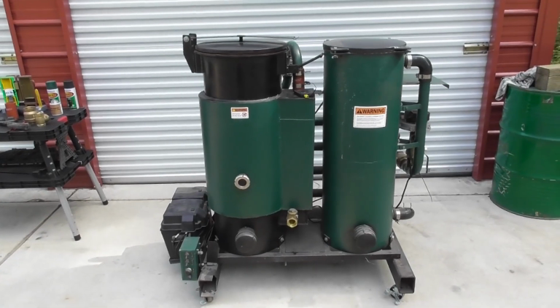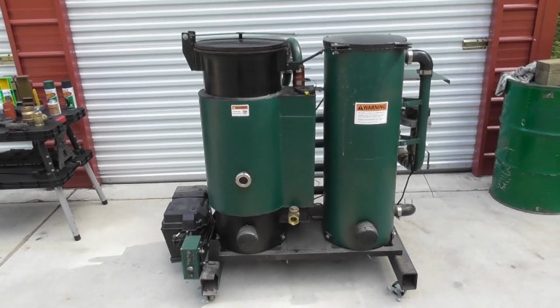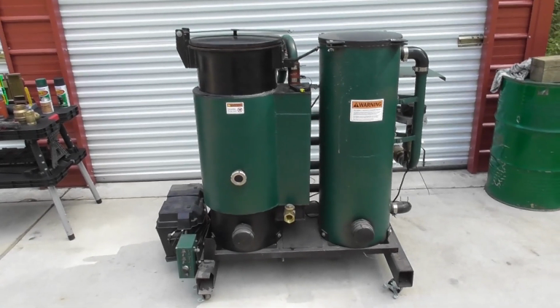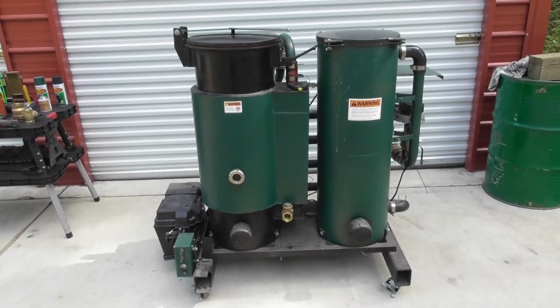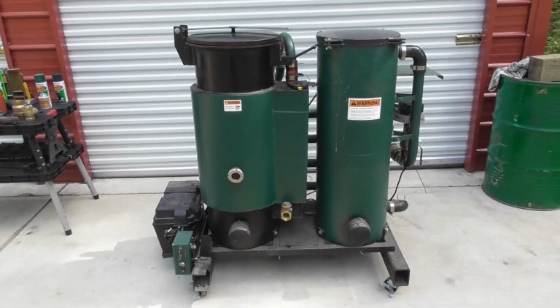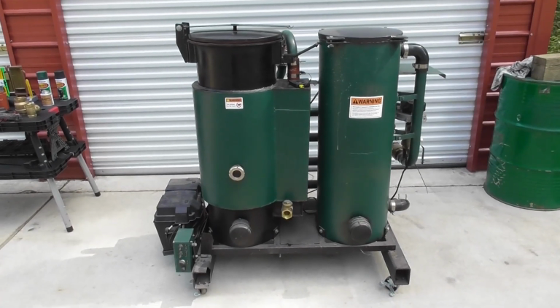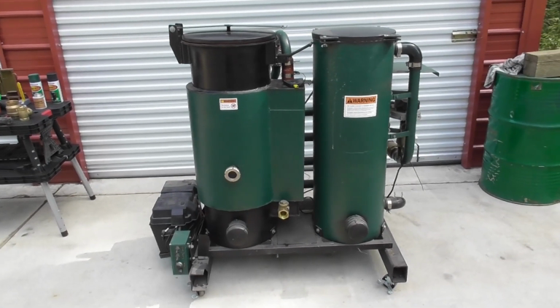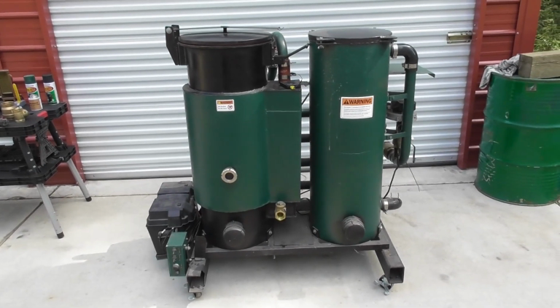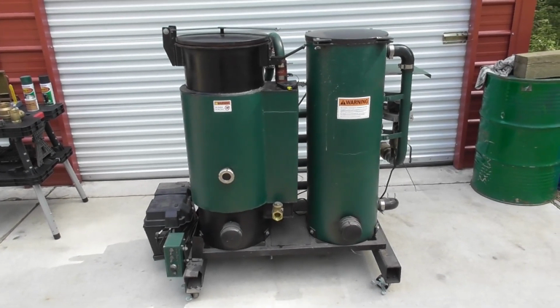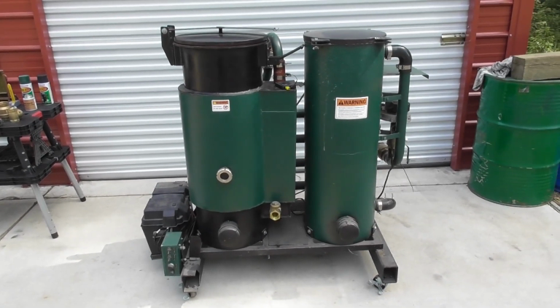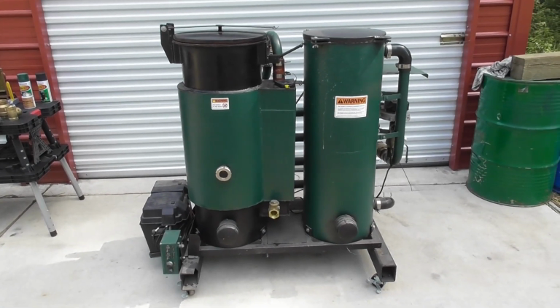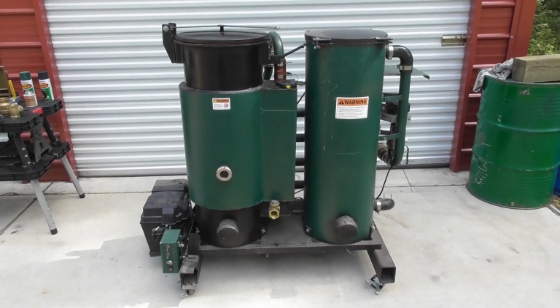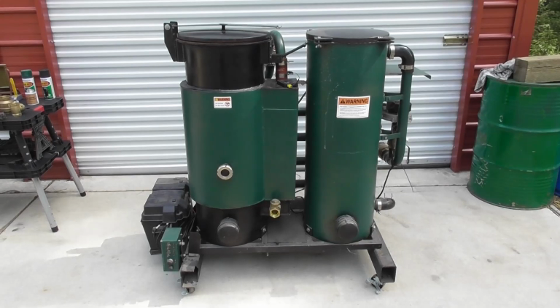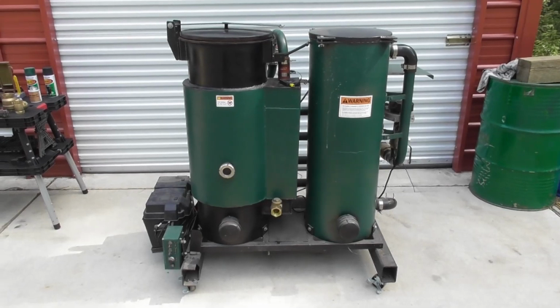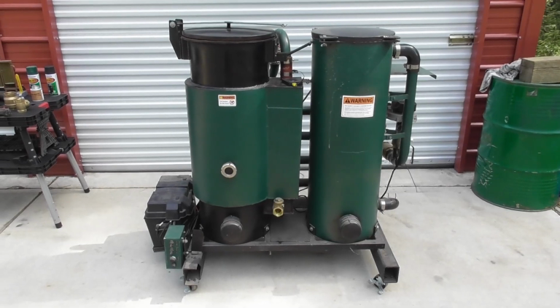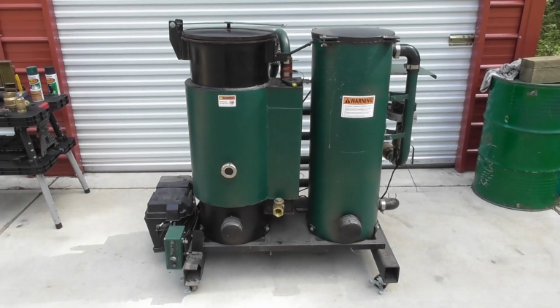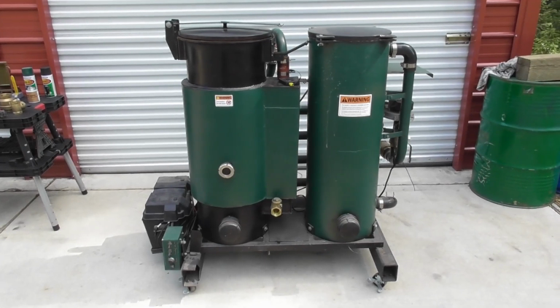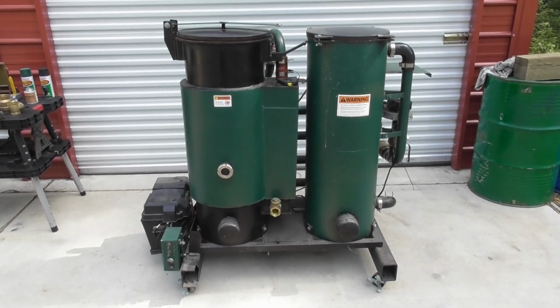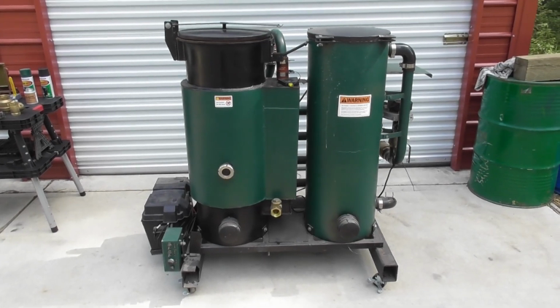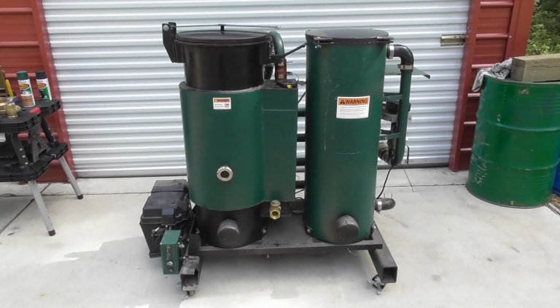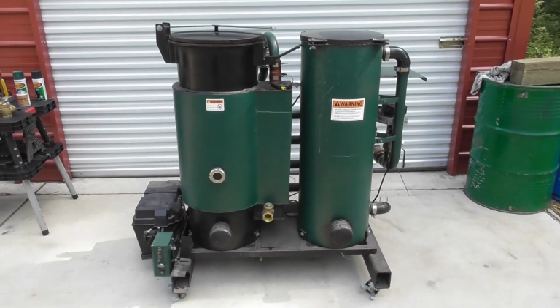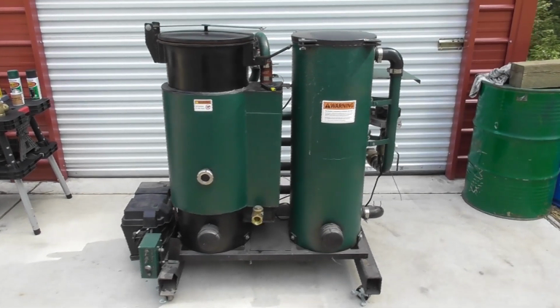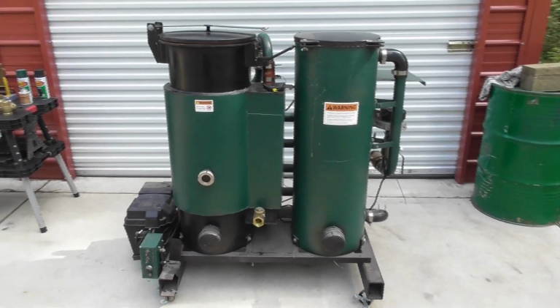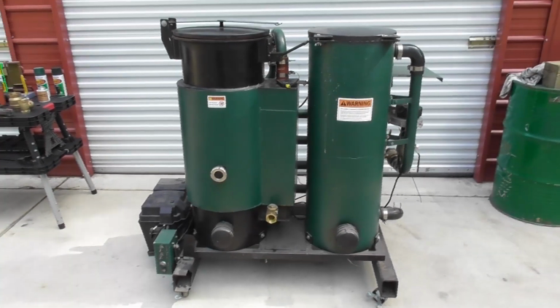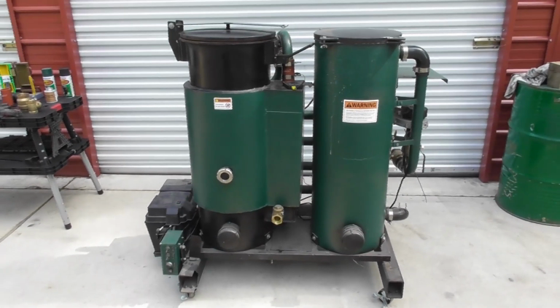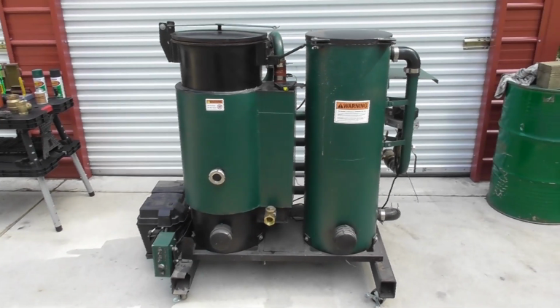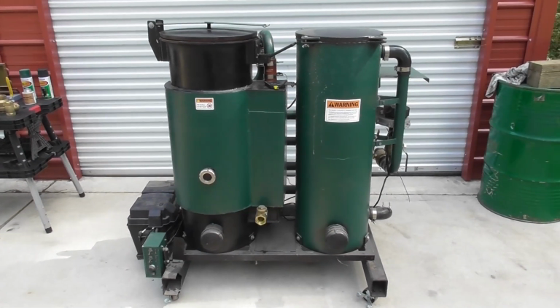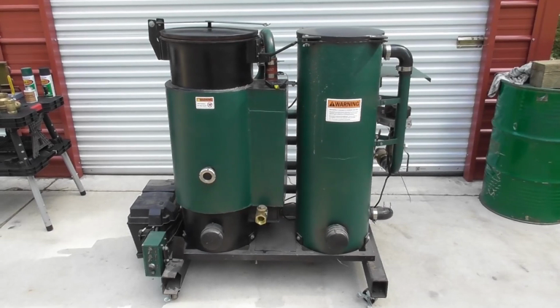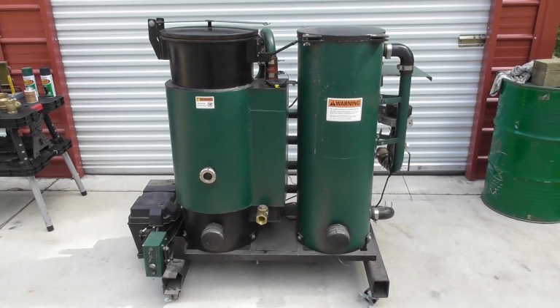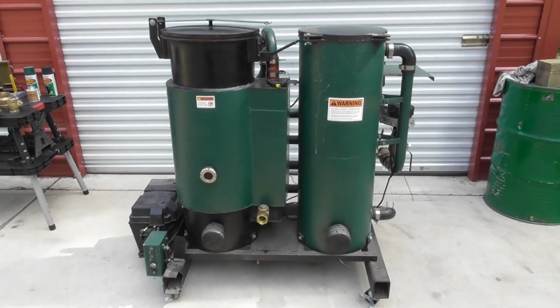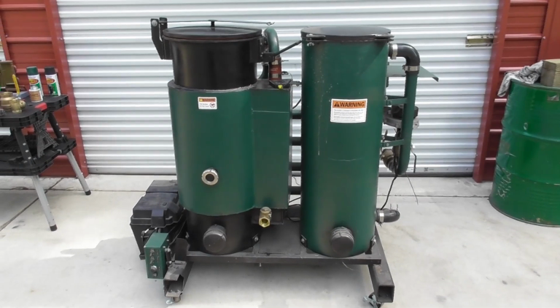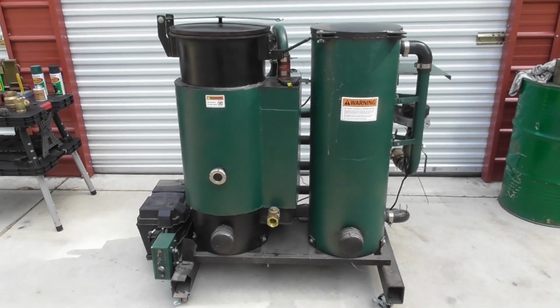Hey everyone, welcome back to the Wood Gas Fire Builders Workshop. Today we're going to talk about some maintenance on this gas fire. This is our demo unit and we're going to go through and do a series of maintenance on it.